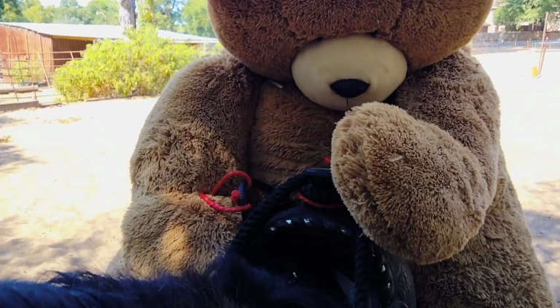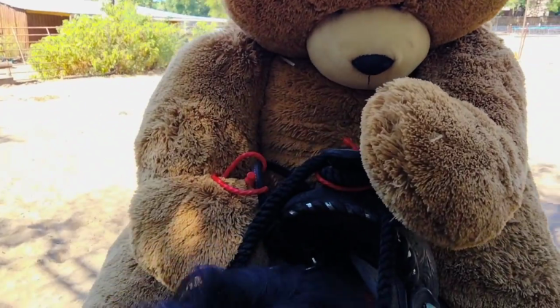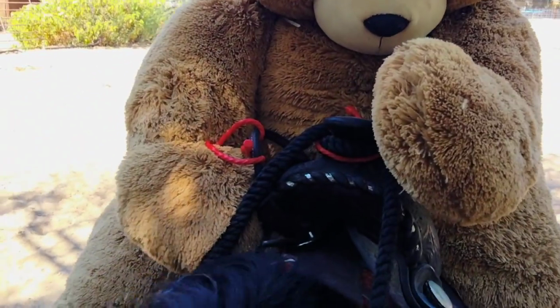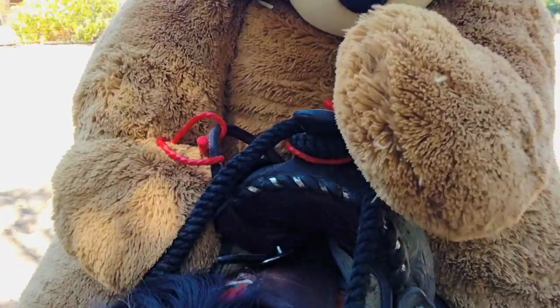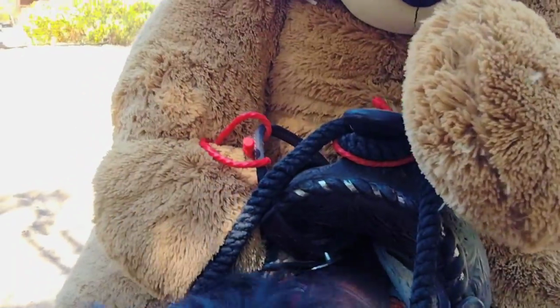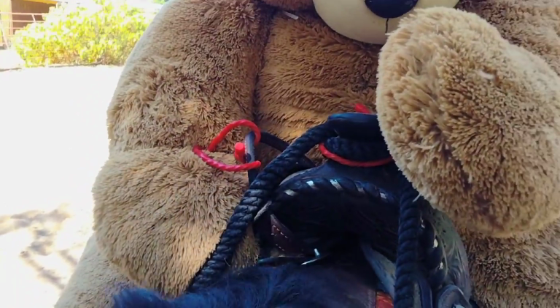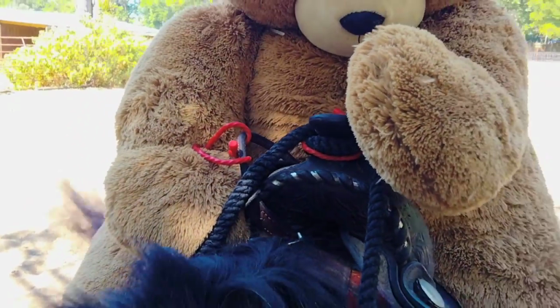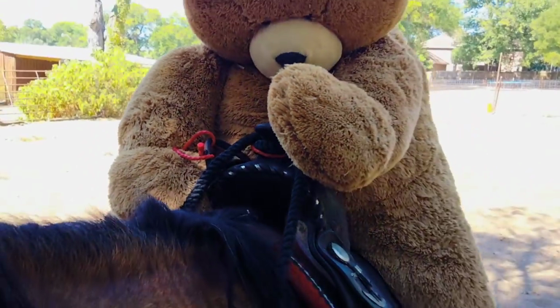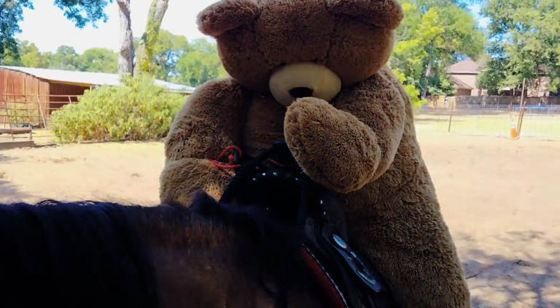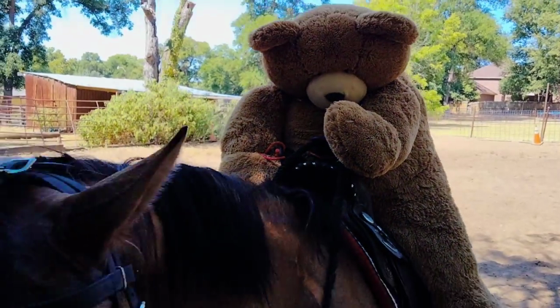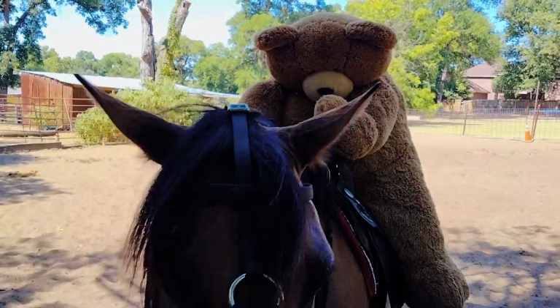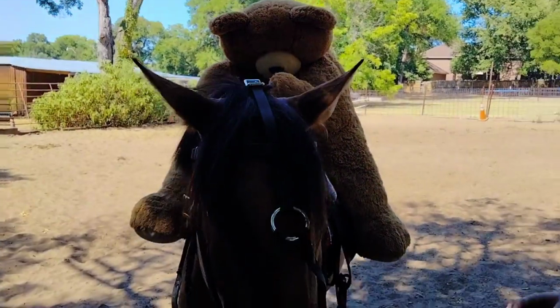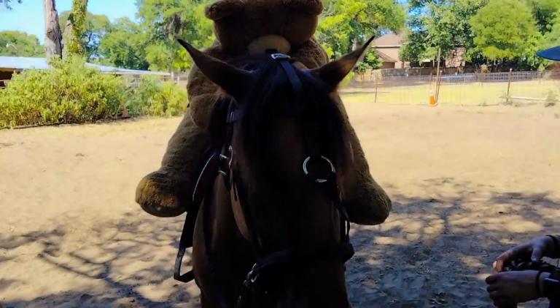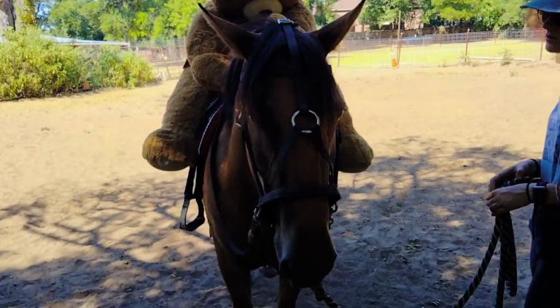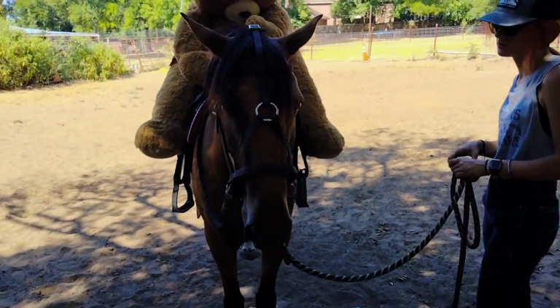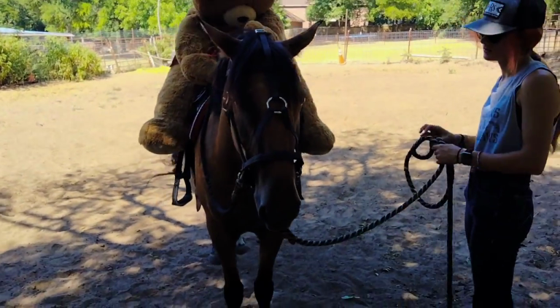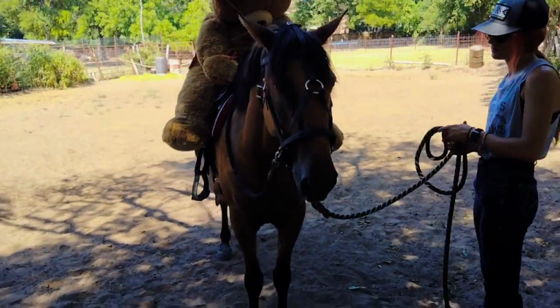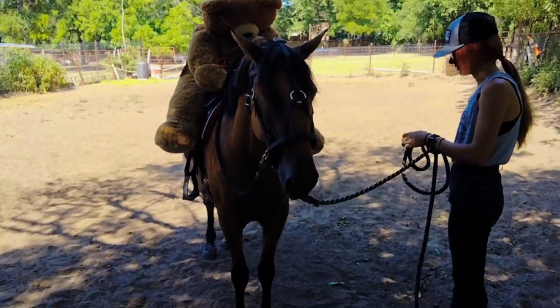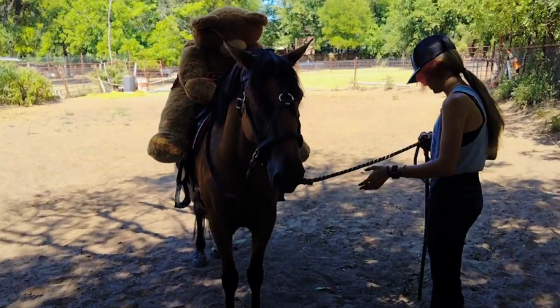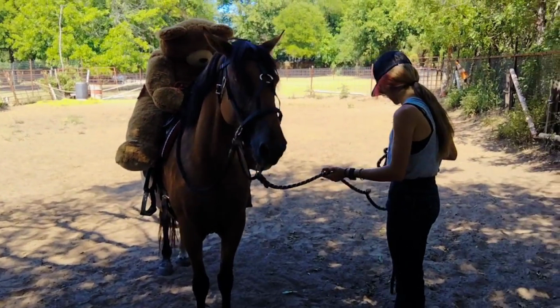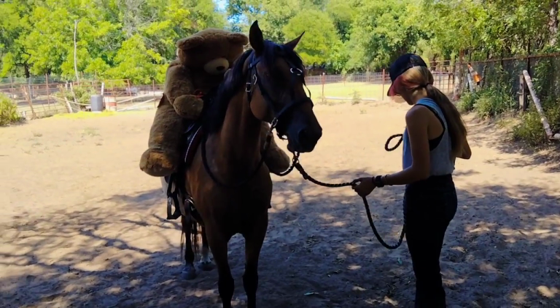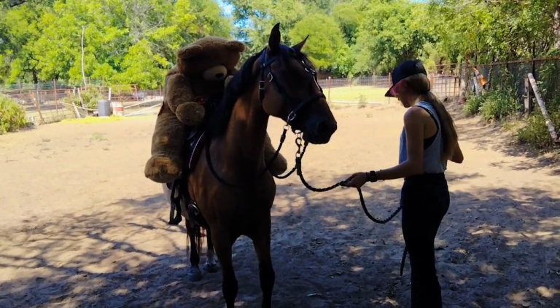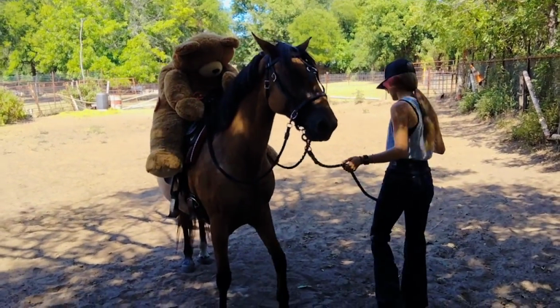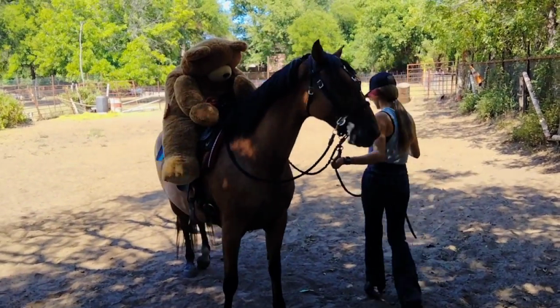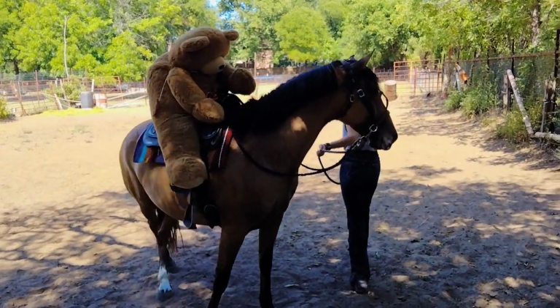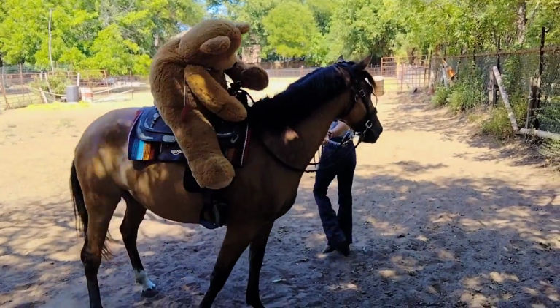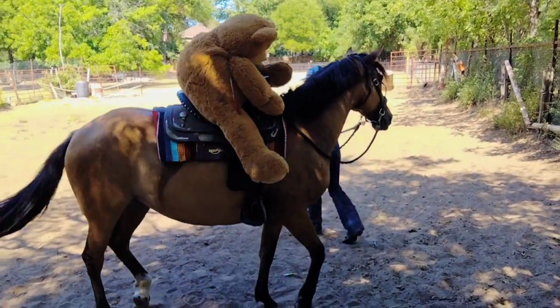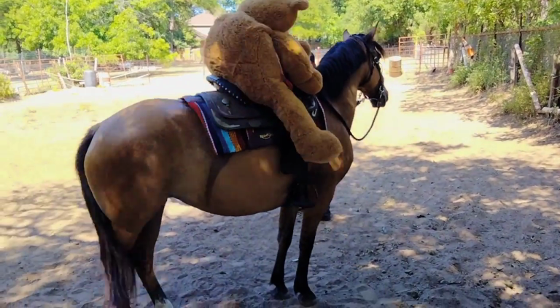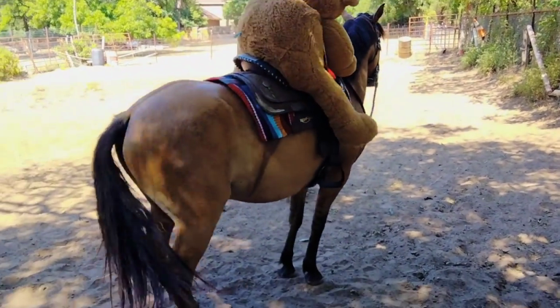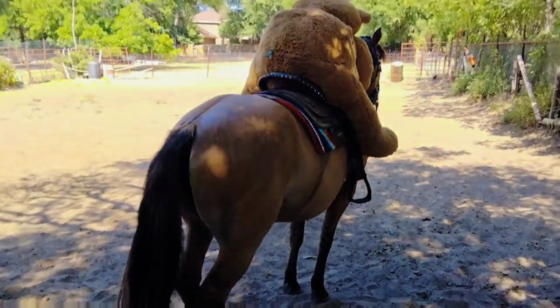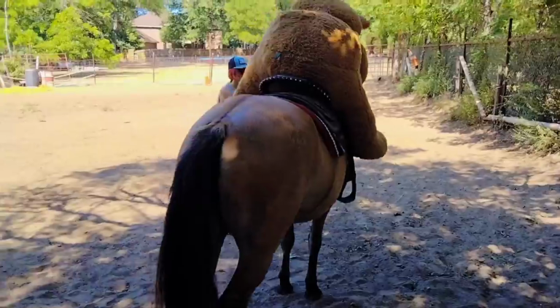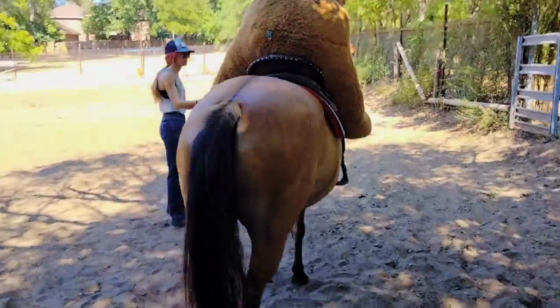The whole objective here is it's just kind of lightly being held on. If she freaks out, it's not gonna be too bad. Okay, let's take her for a walk and see how she does. So far she's handling it pretty good.